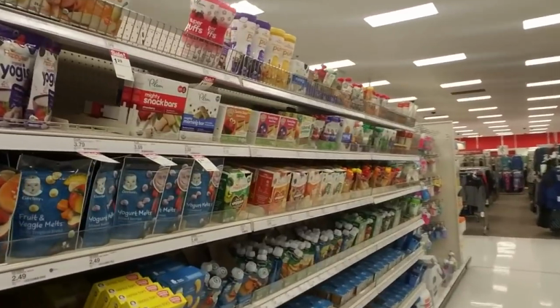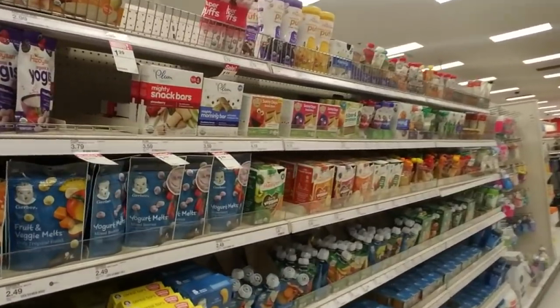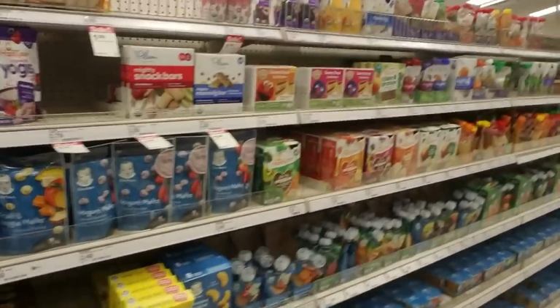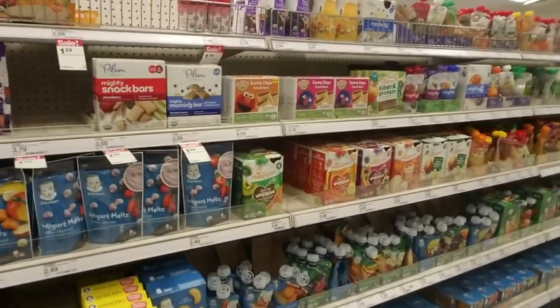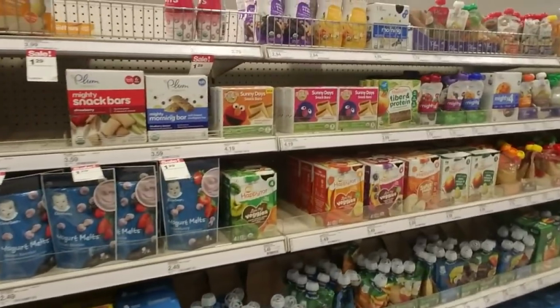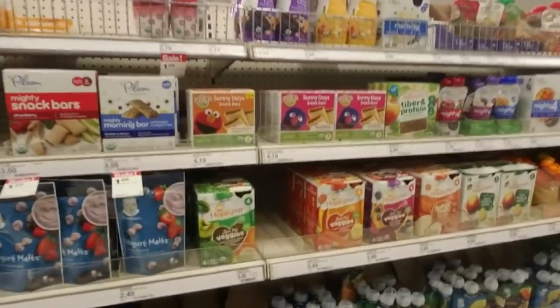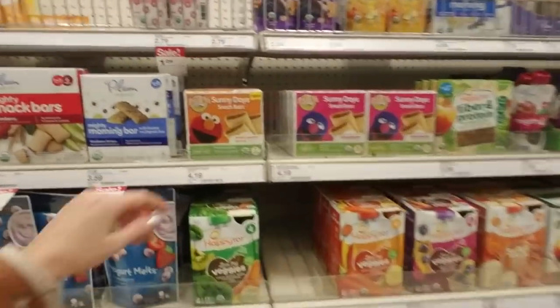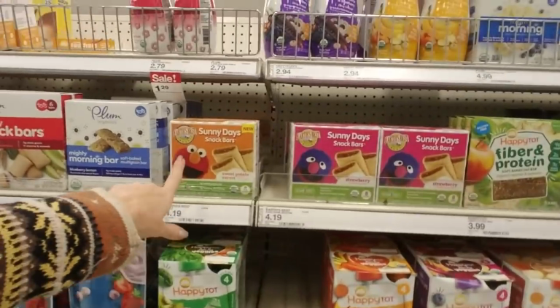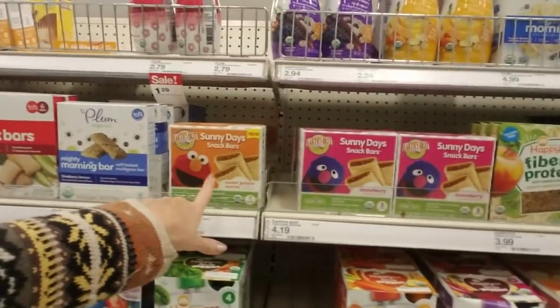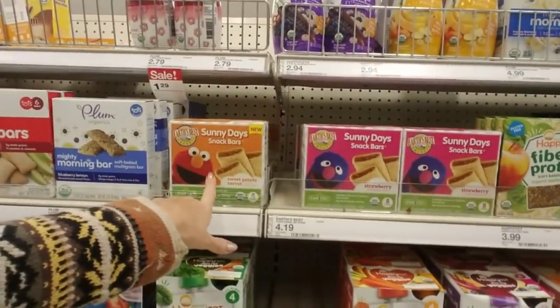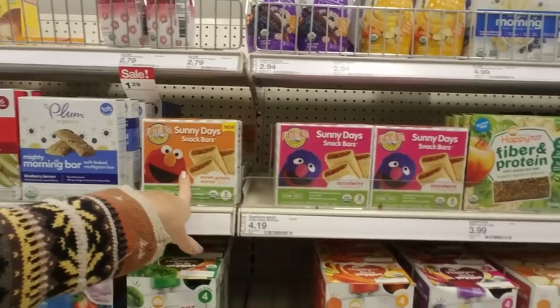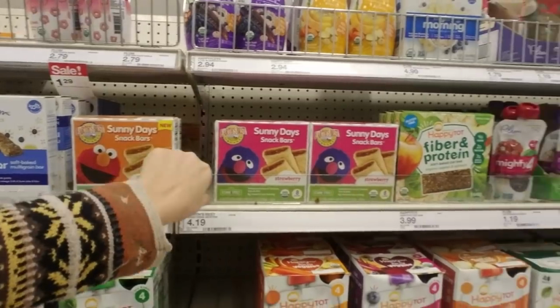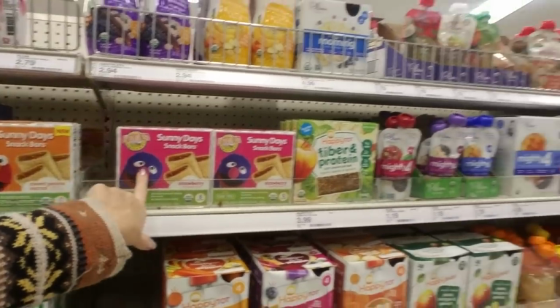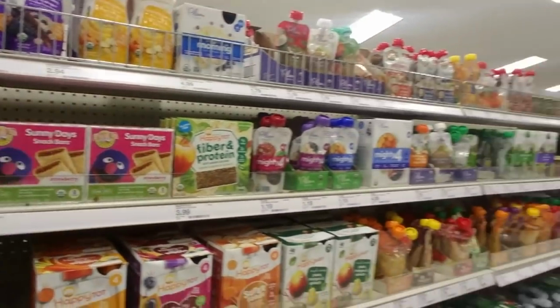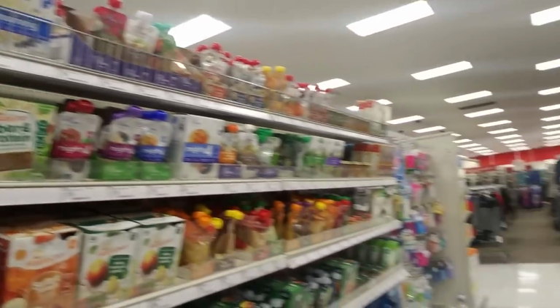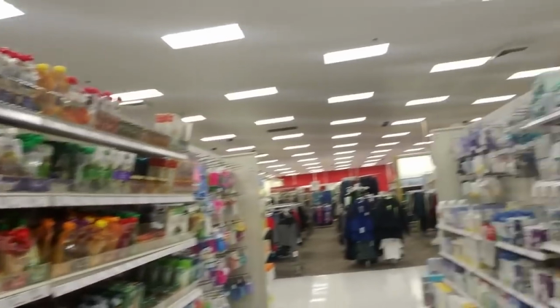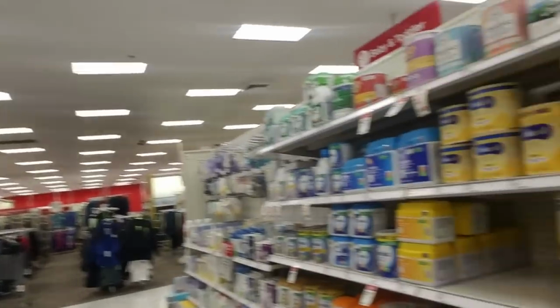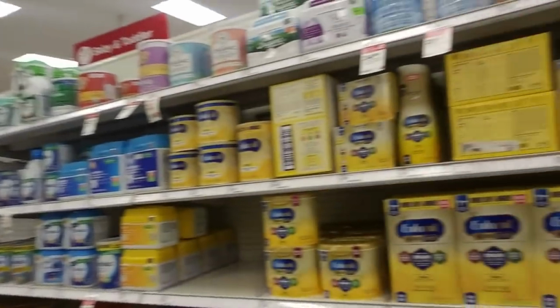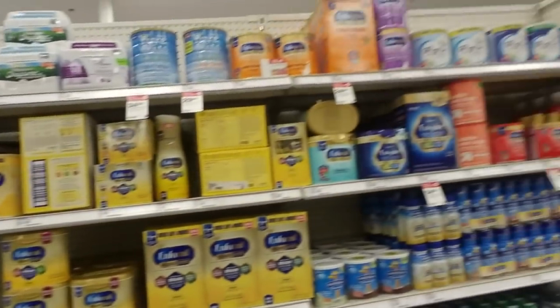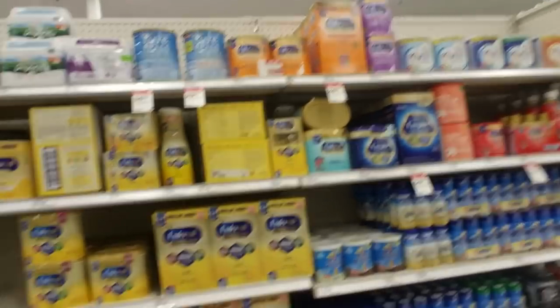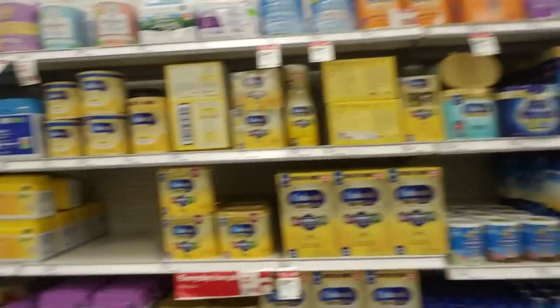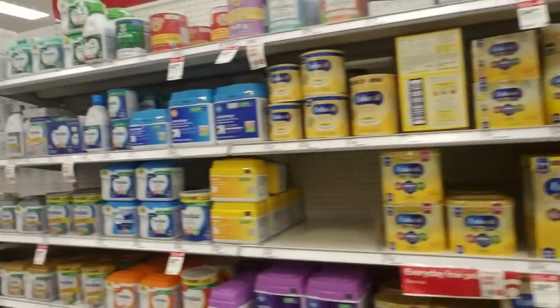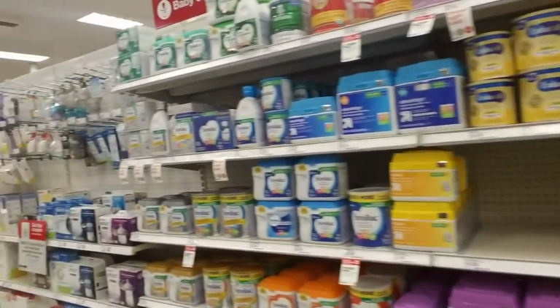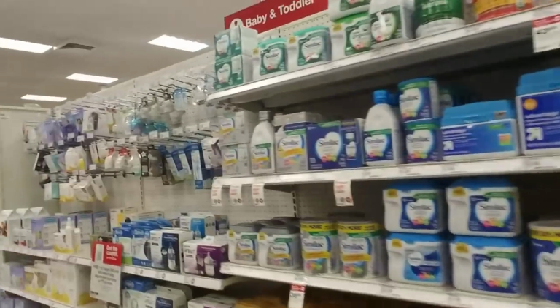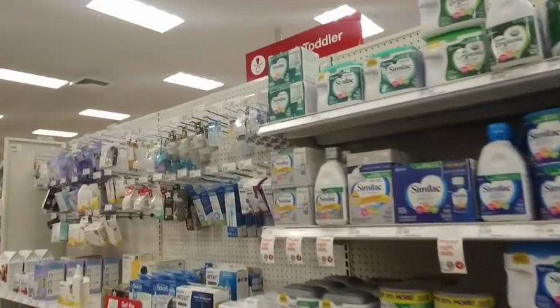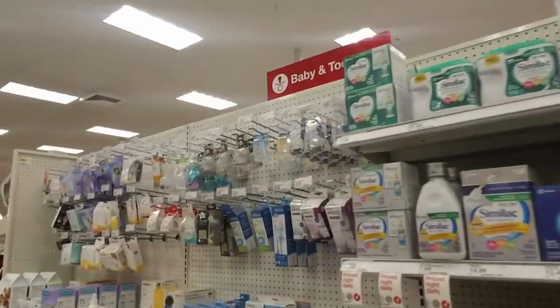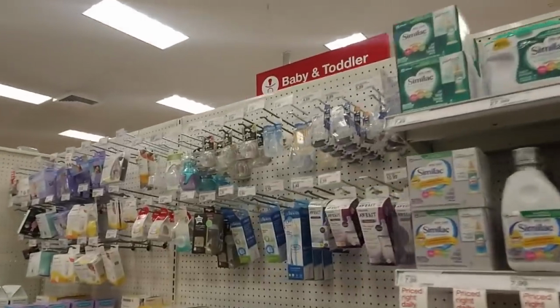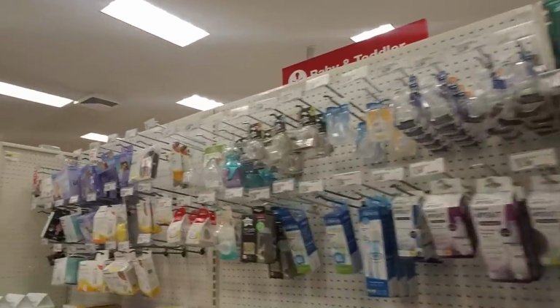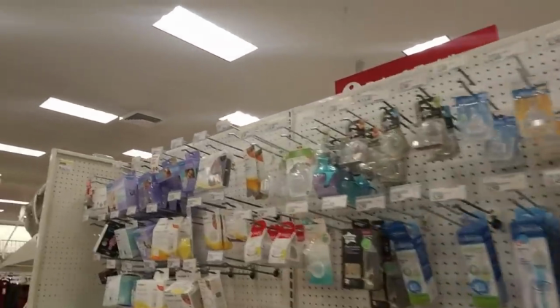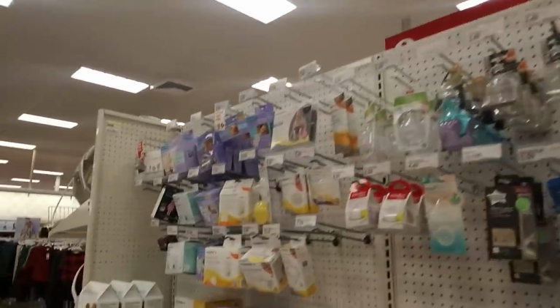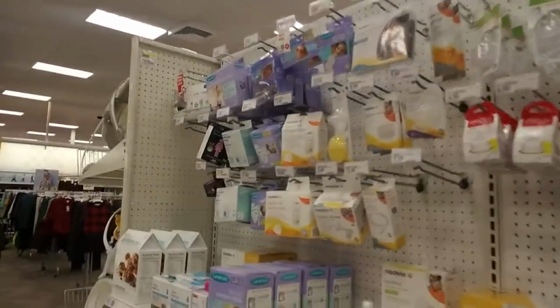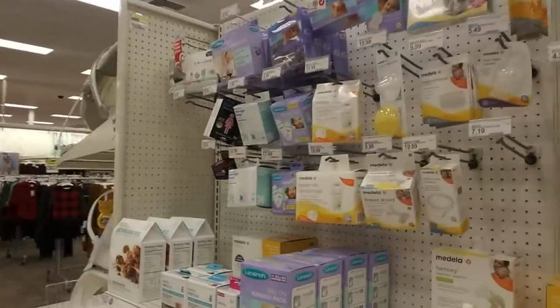And here we have the baby food, little snack bars, and baby formula. Bottles too.